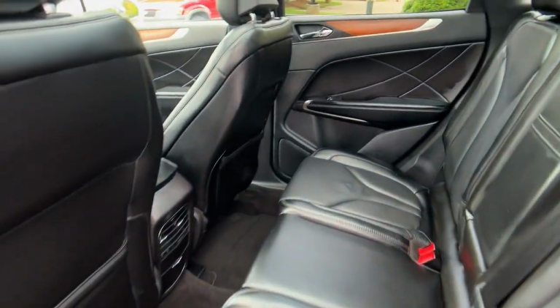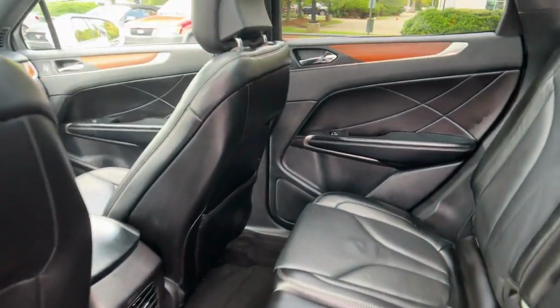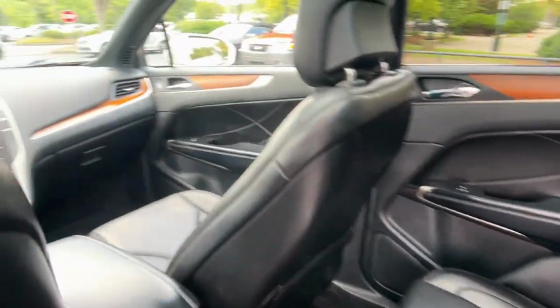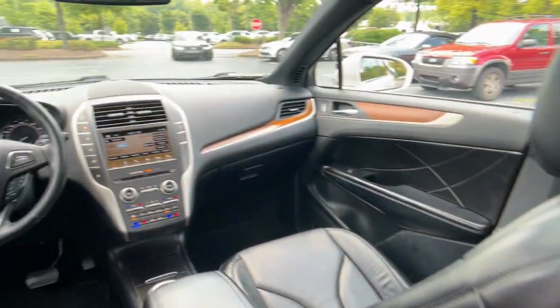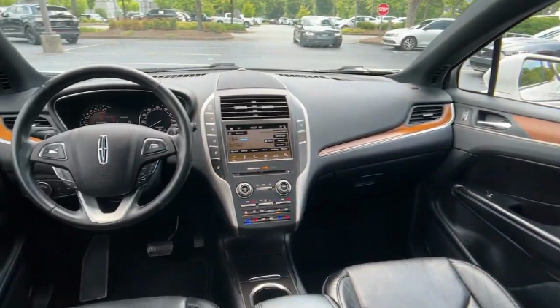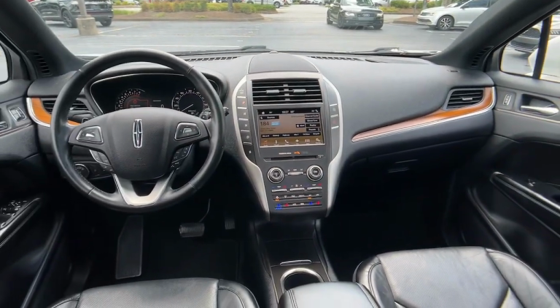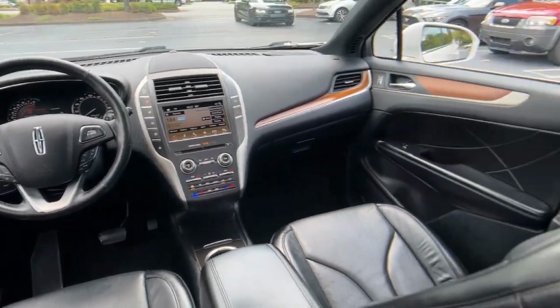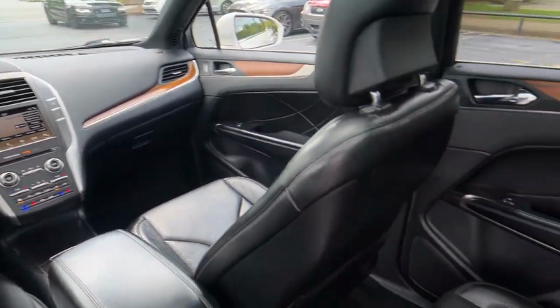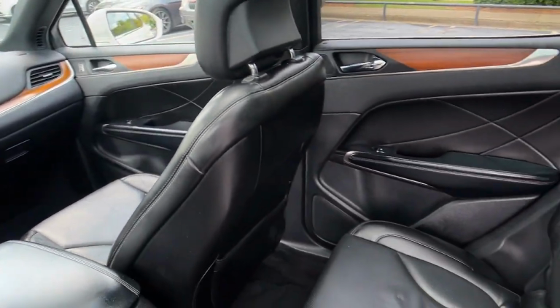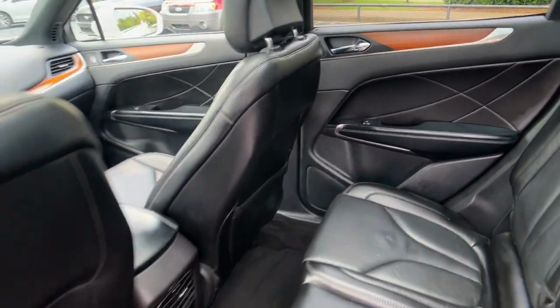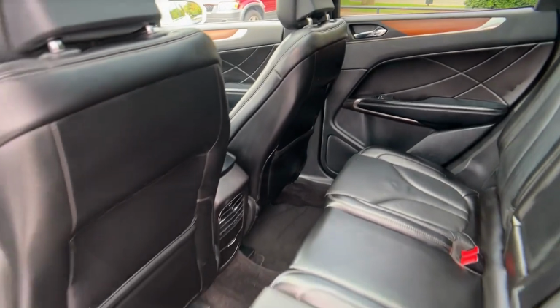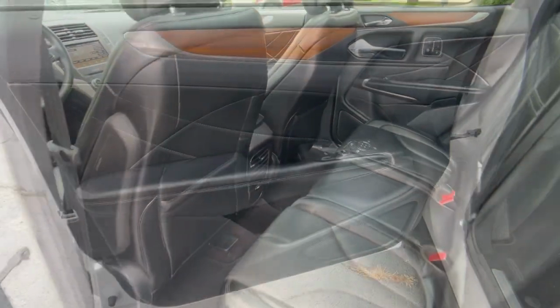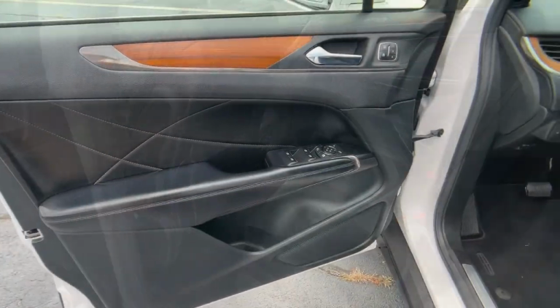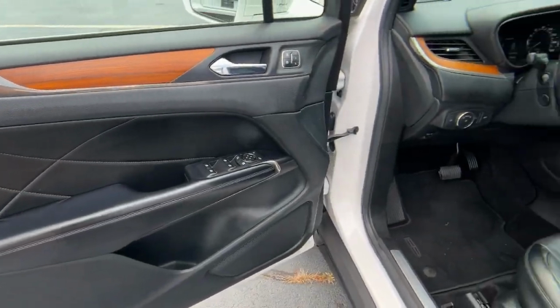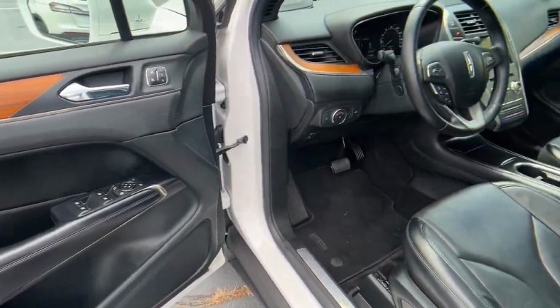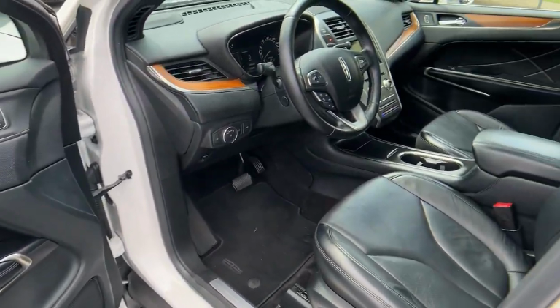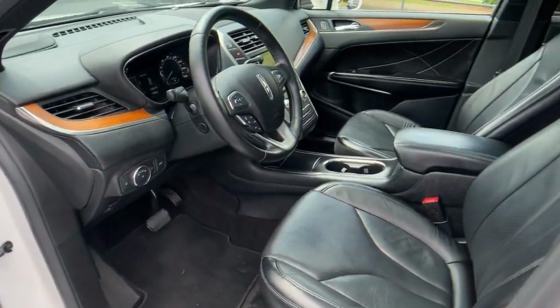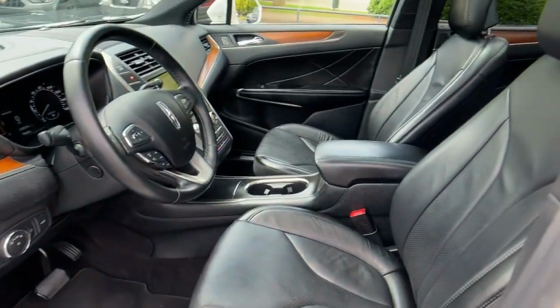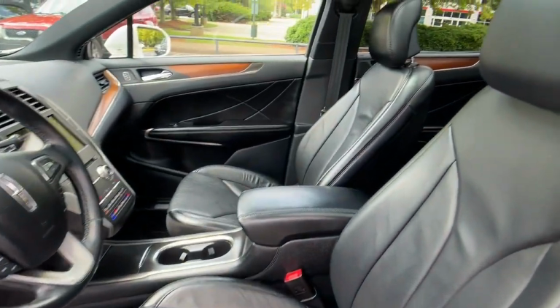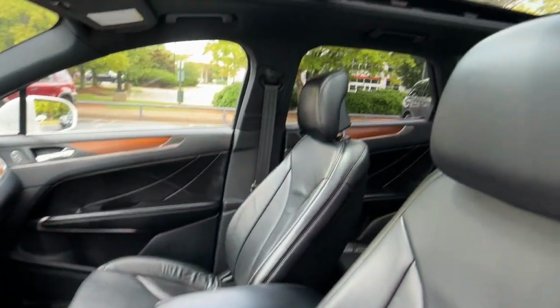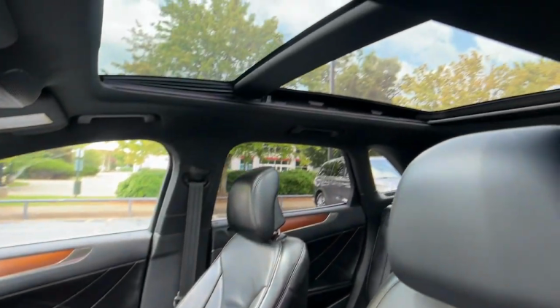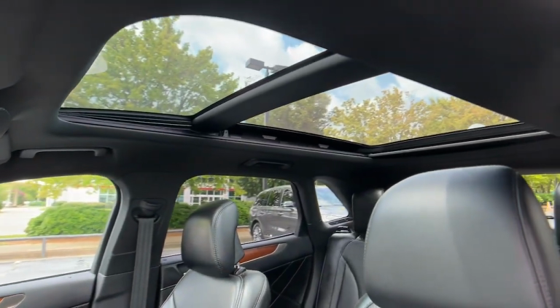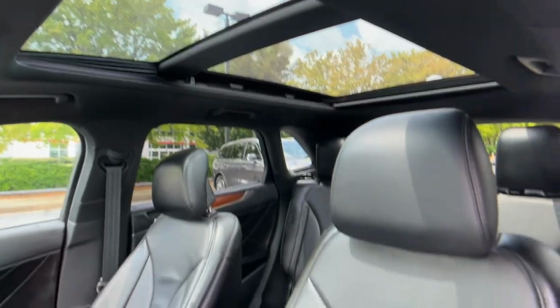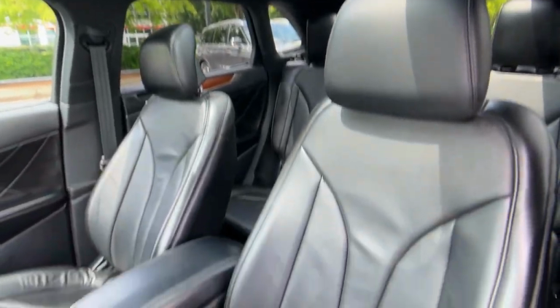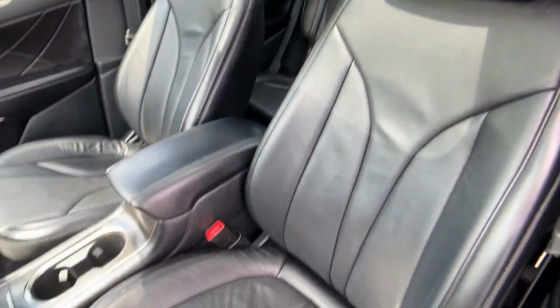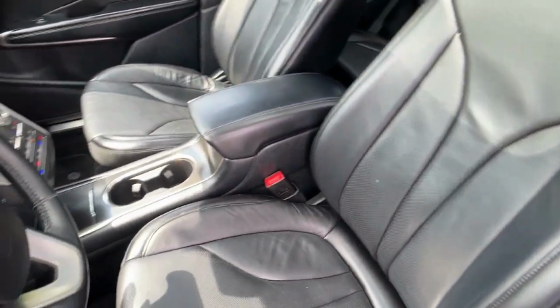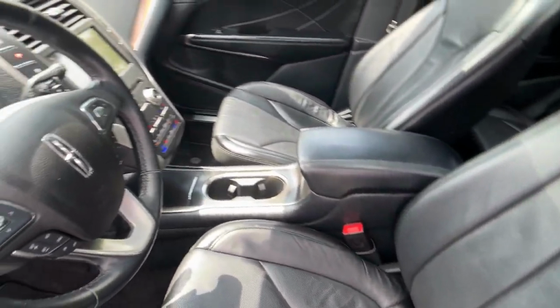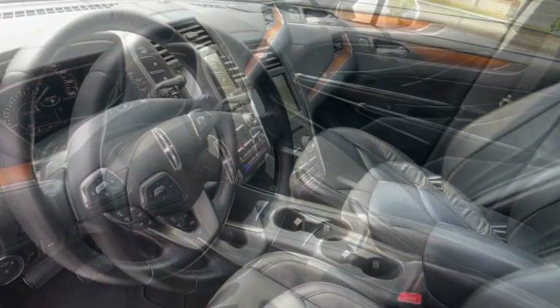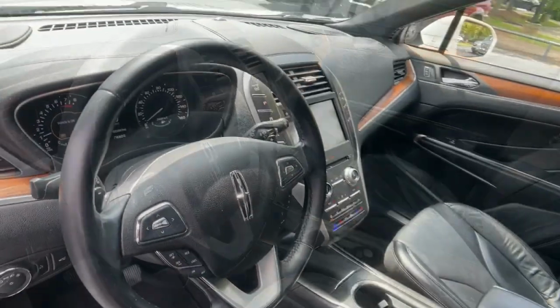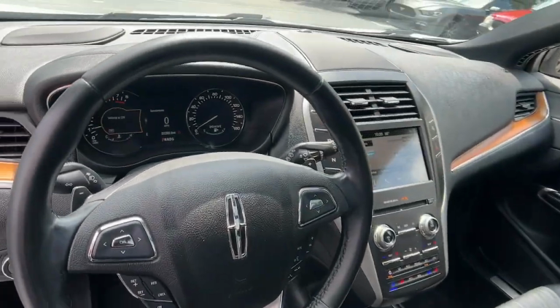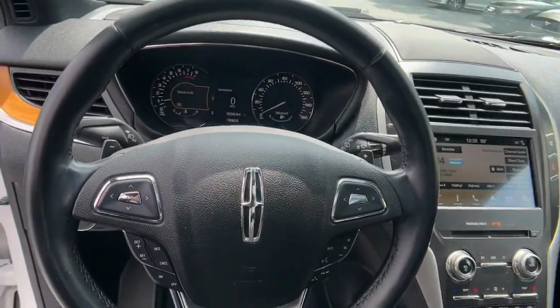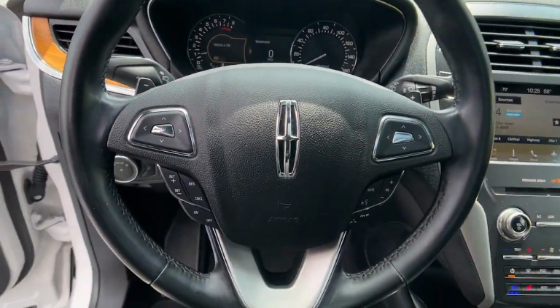Navigation system, keyless entry, sunroof/moonroof, power passenger seat, power liftgate, power driver seat, dual zone AC, blind spot monitor, electronic stability control, heated front seat.